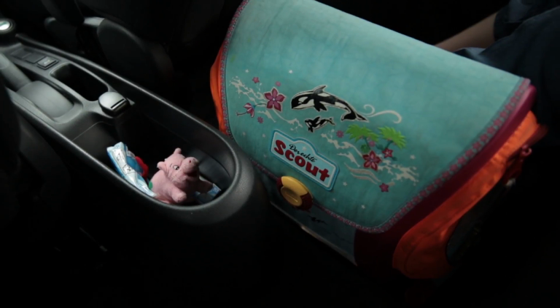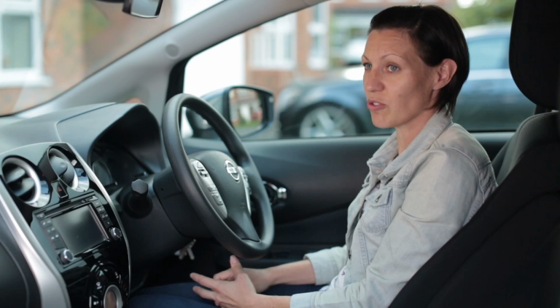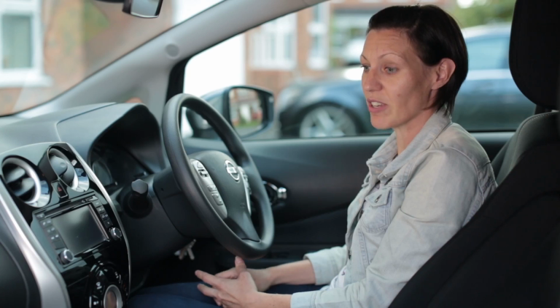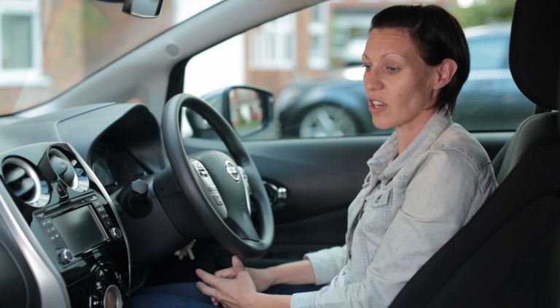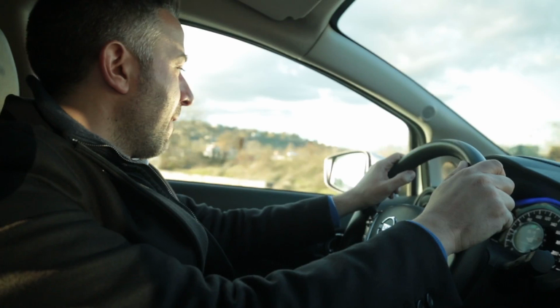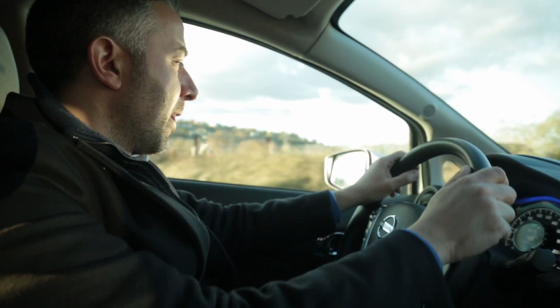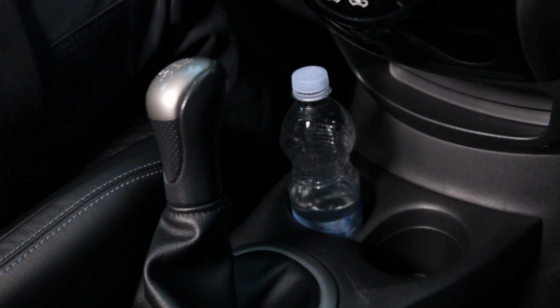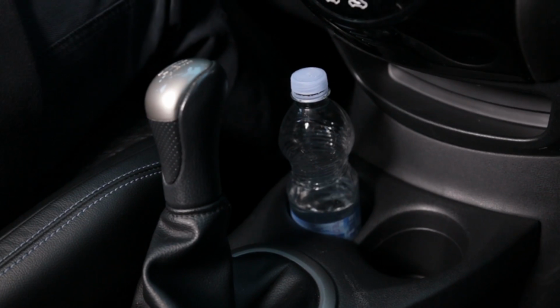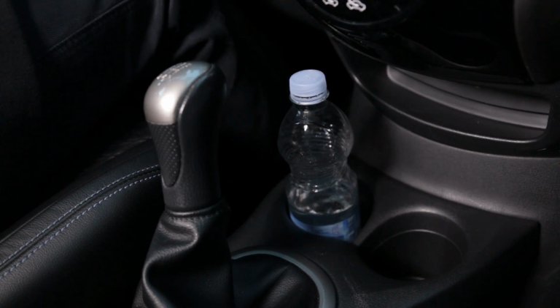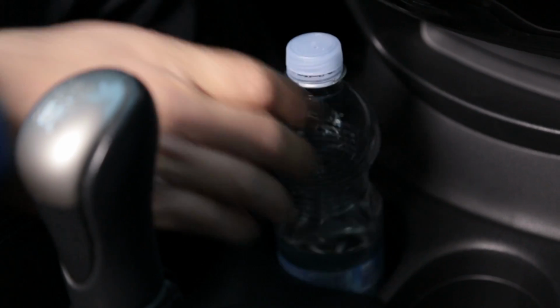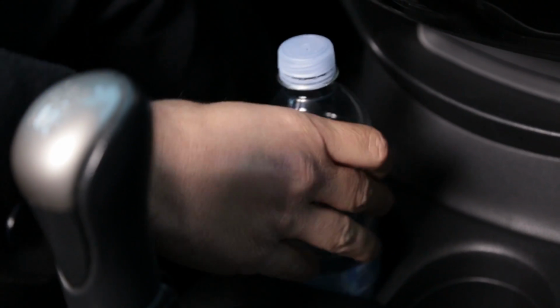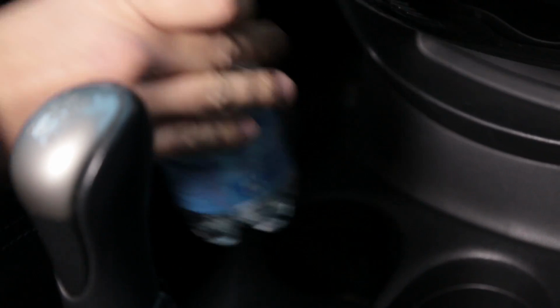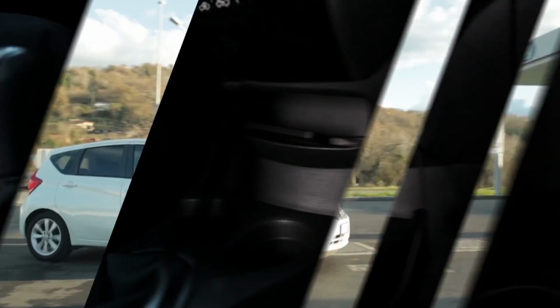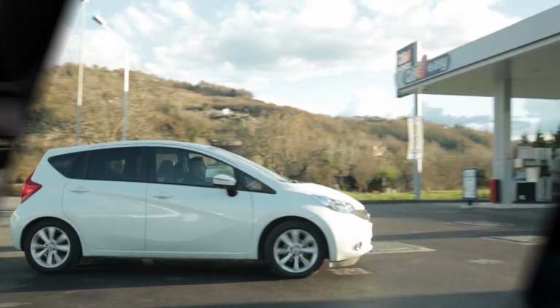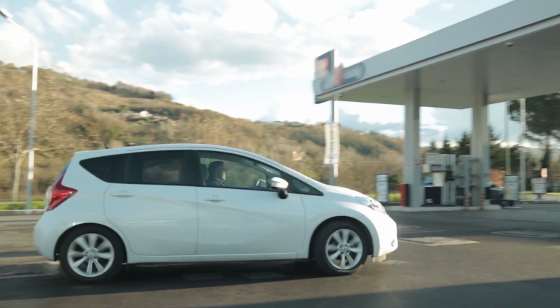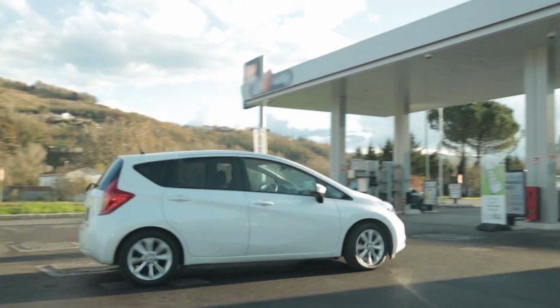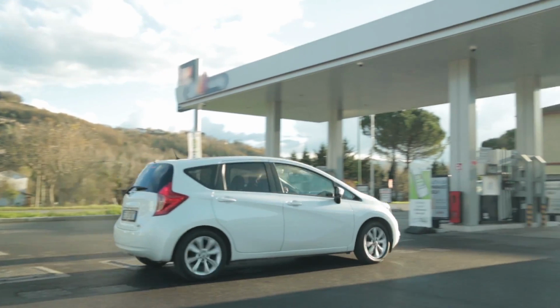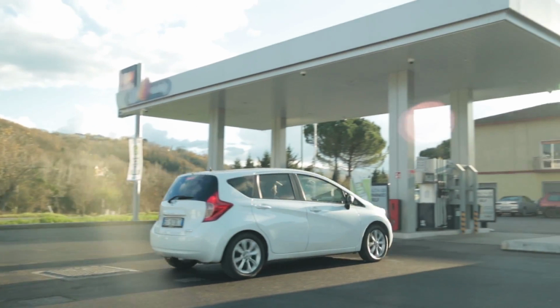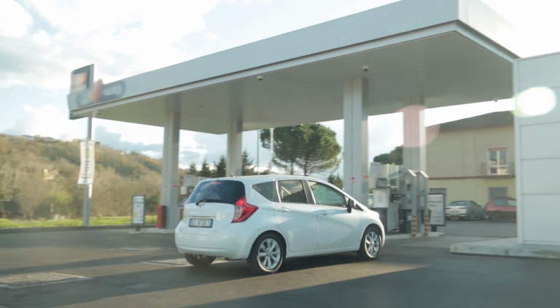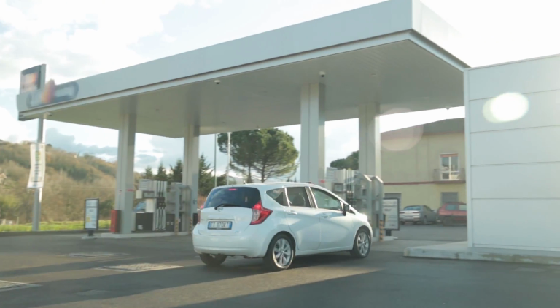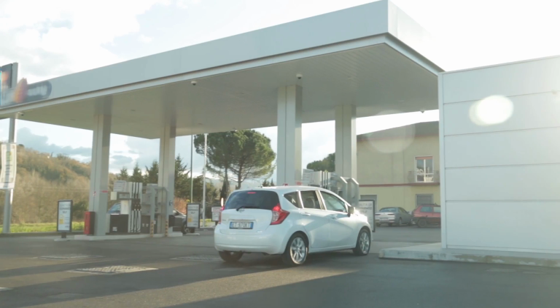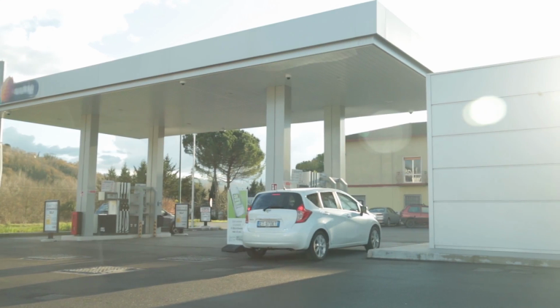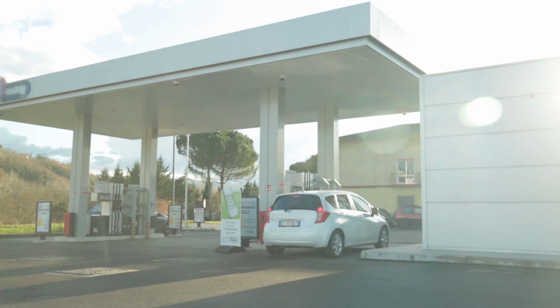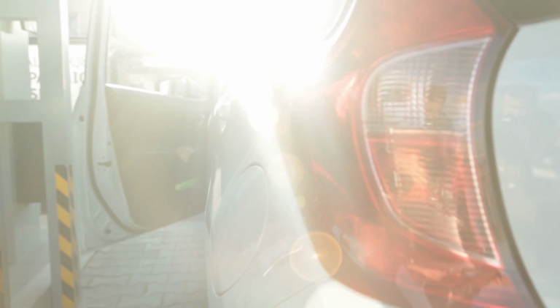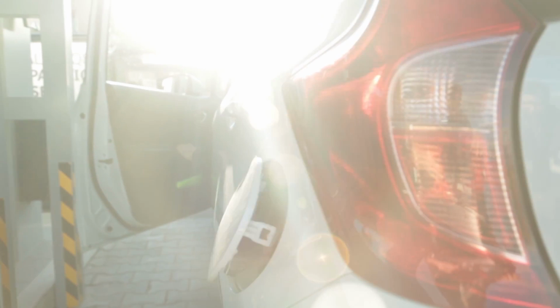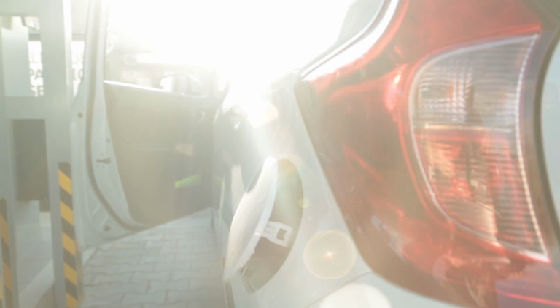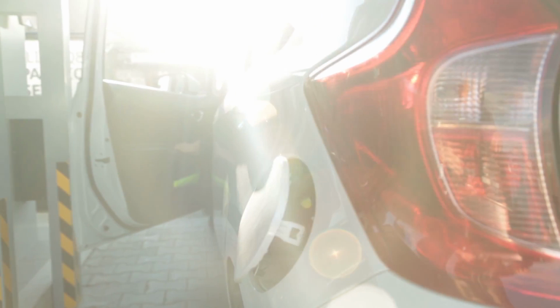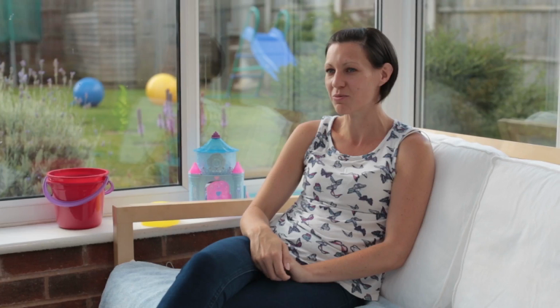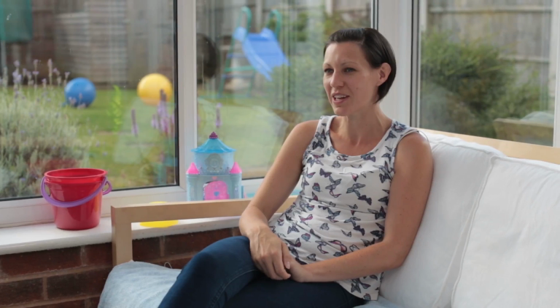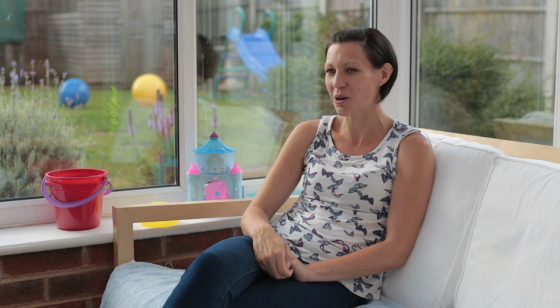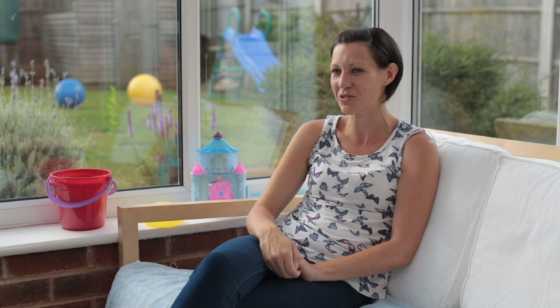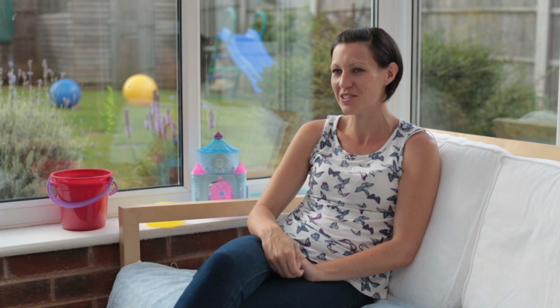It's got lots of storage areas. It's got a couple of pockets in the front, and then it's got cup holders as well that are really useful. My Note's really fuel efficient compared to my old car. We get a lot more miles out of it, and we're spending less time at the petrol station.